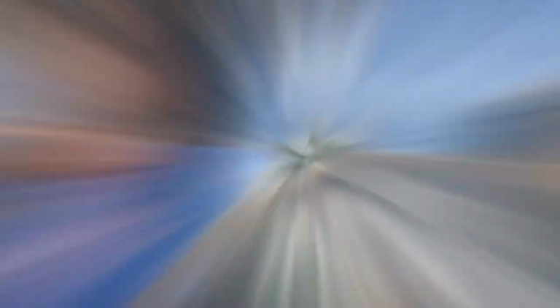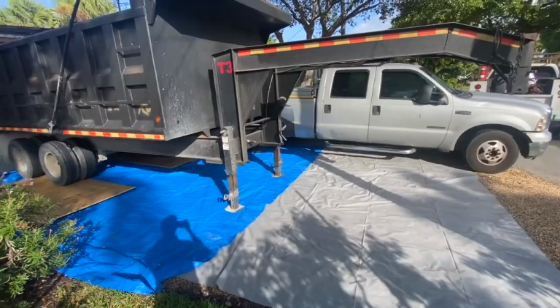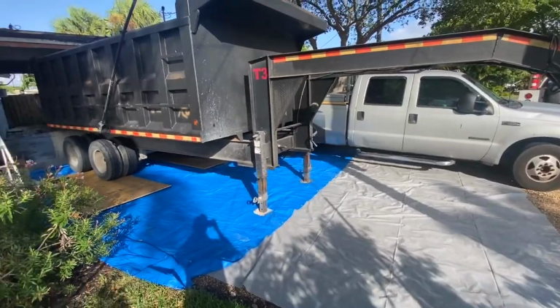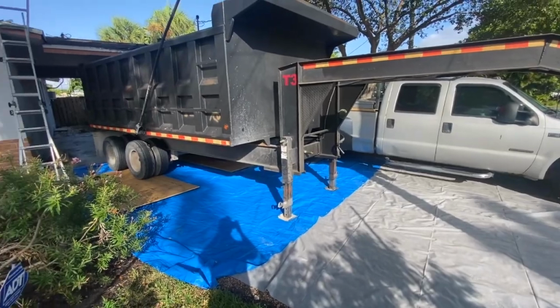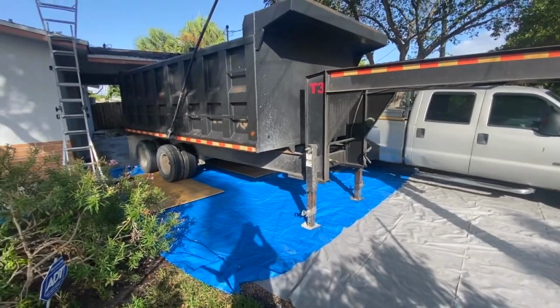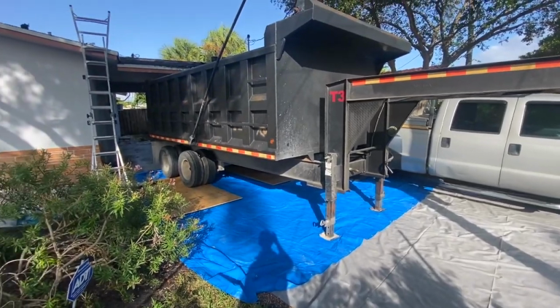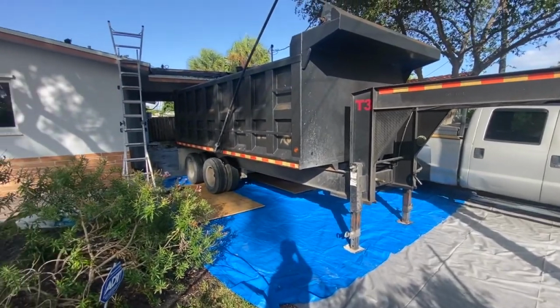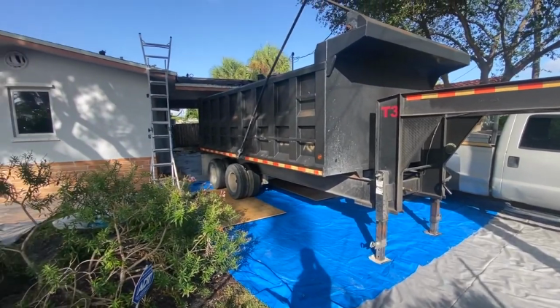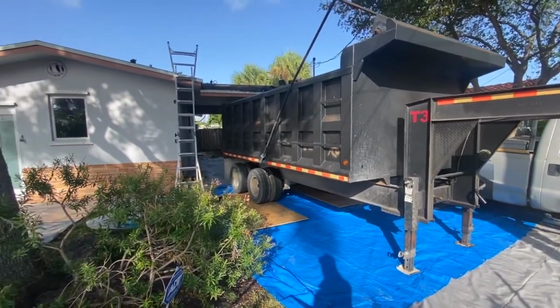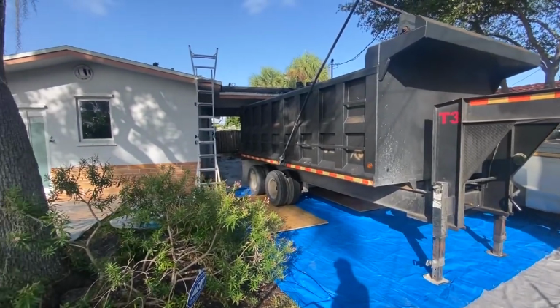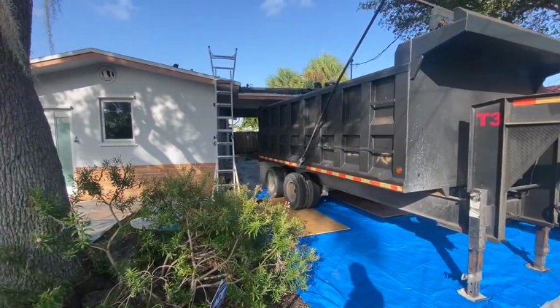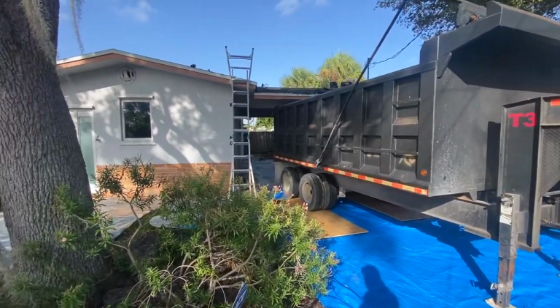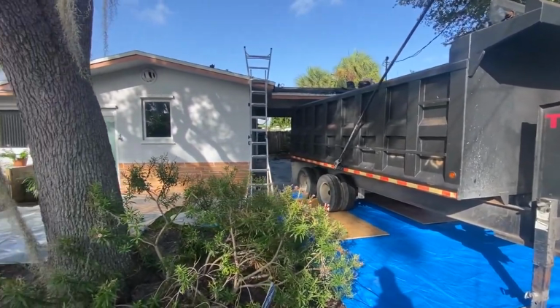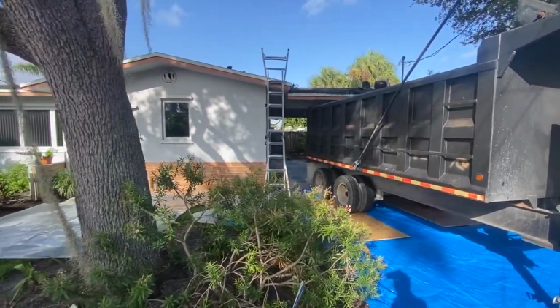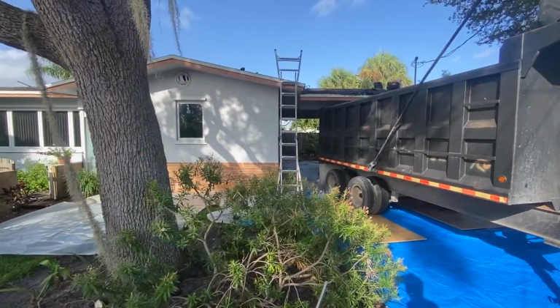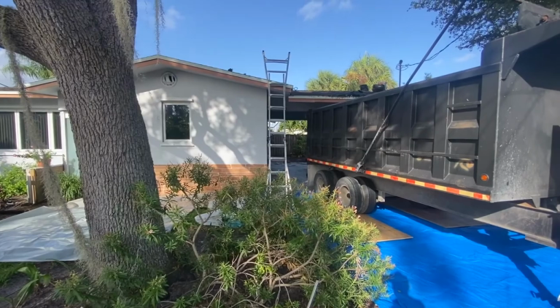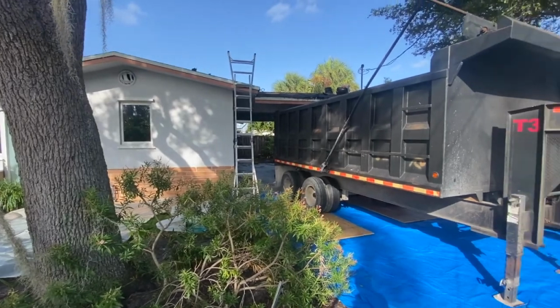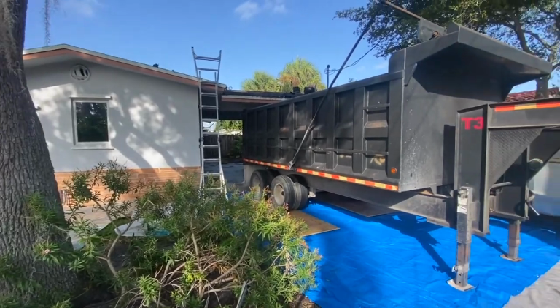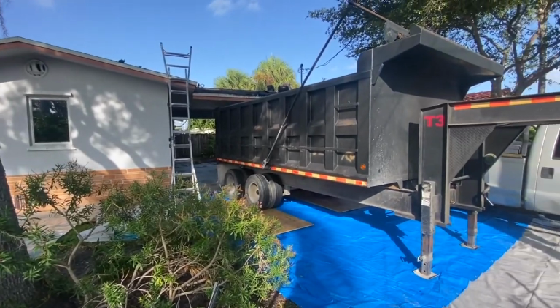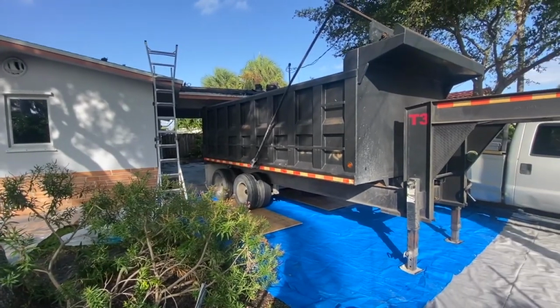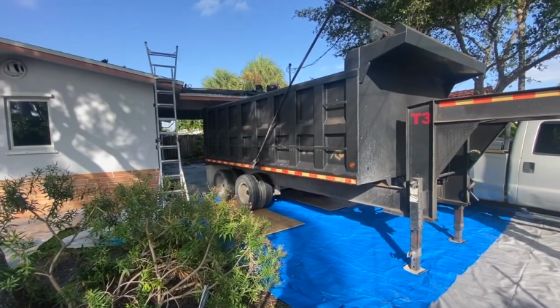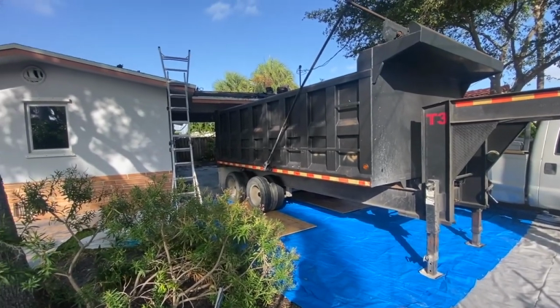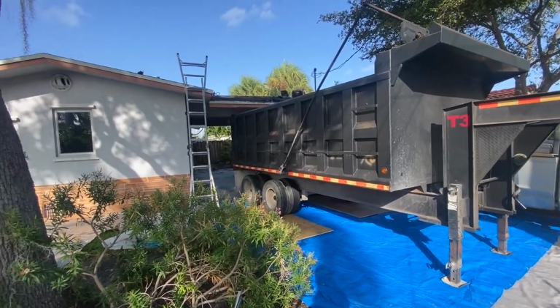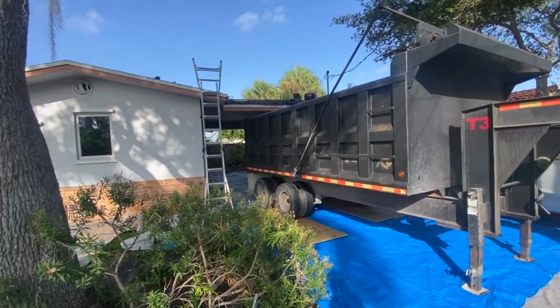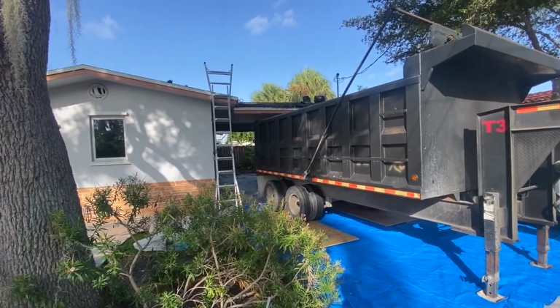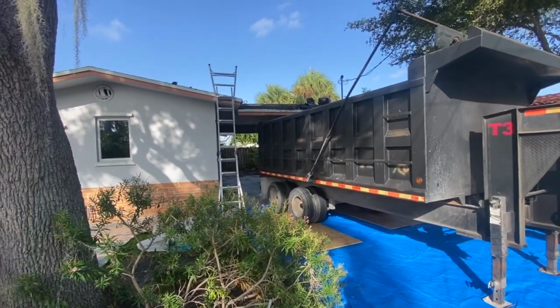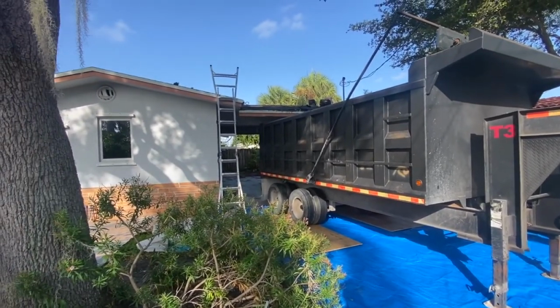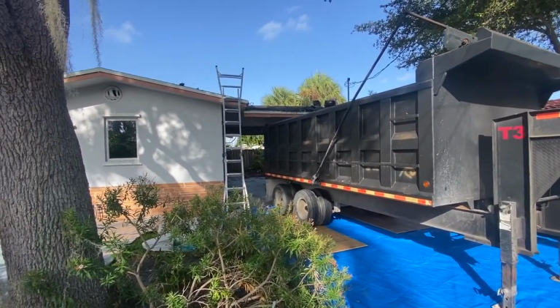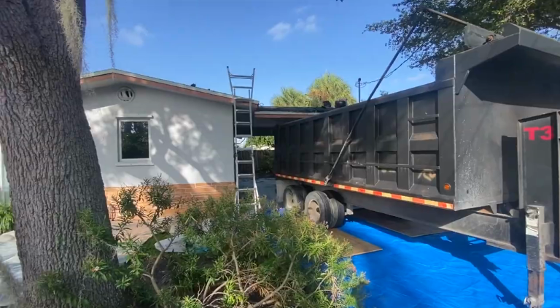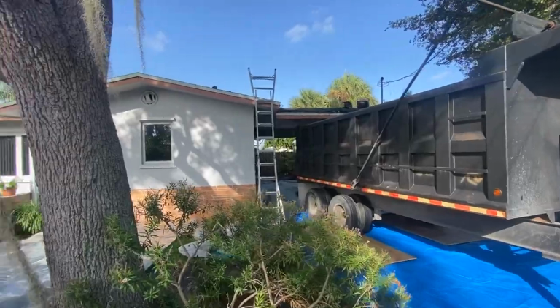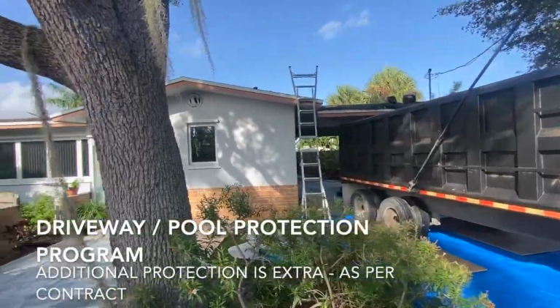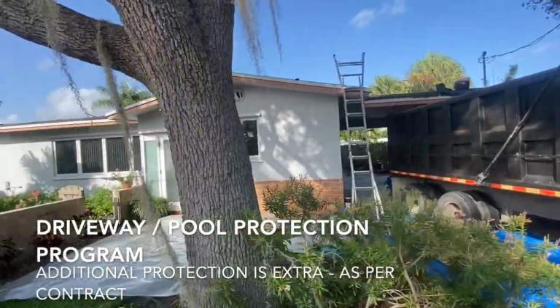We have protection here for our dumping equipment. We include basic protection in the price. Enhanced protection, like covering a pool, is usually an additional amount.